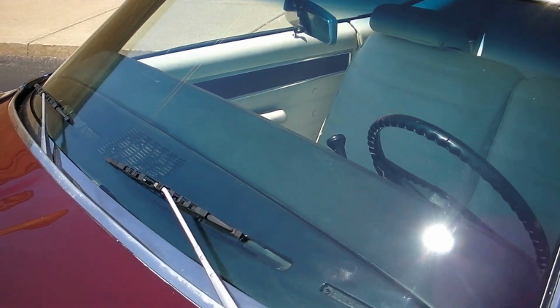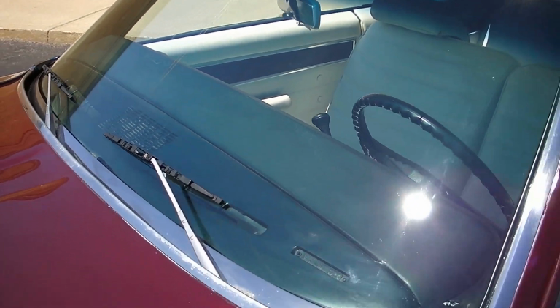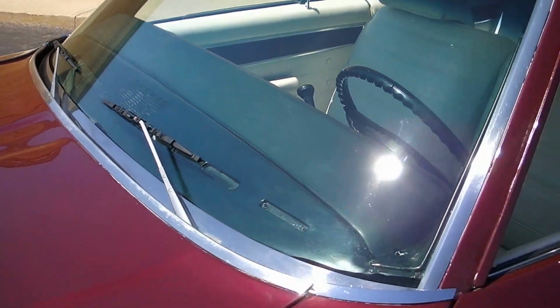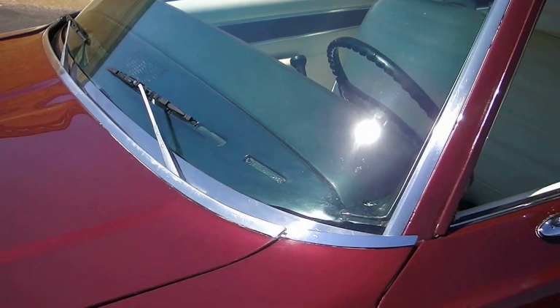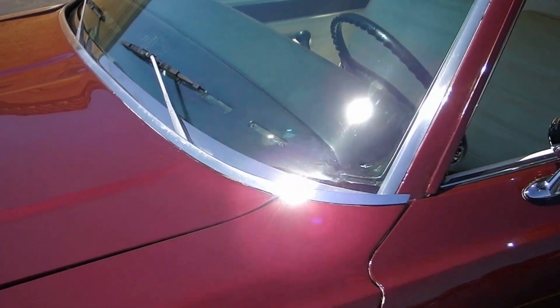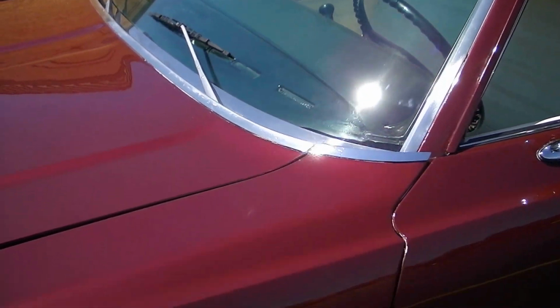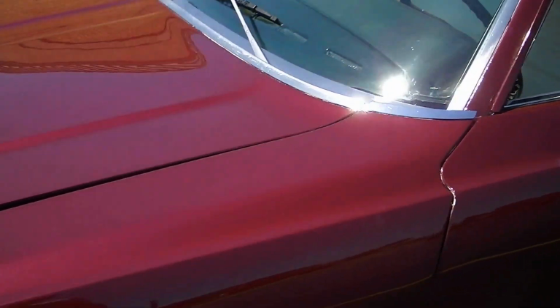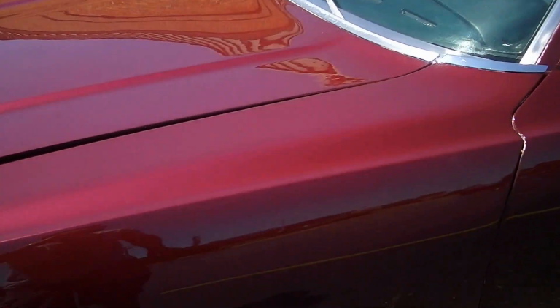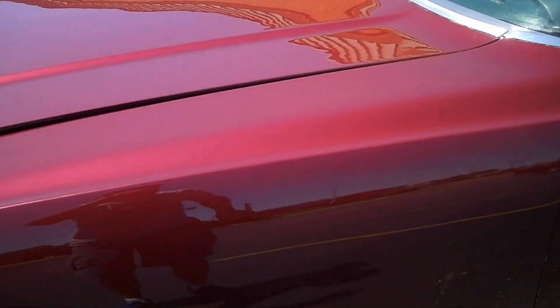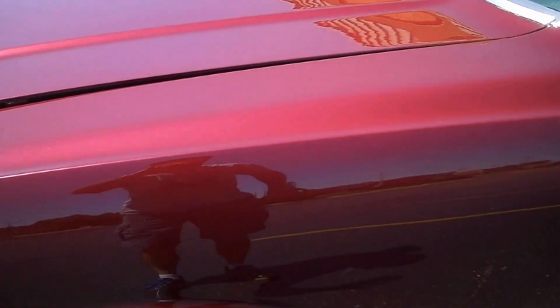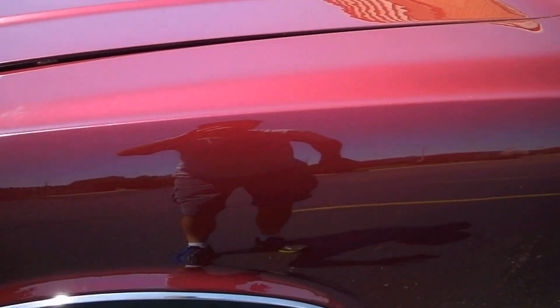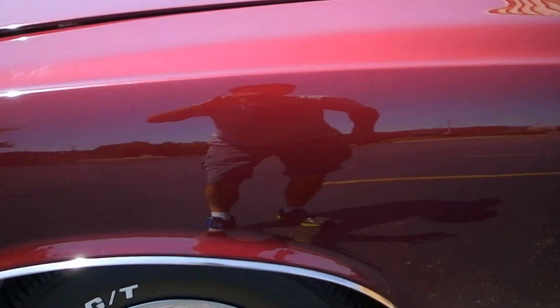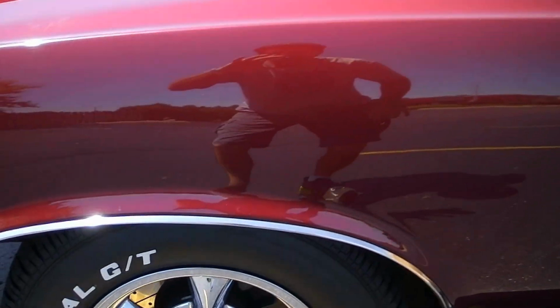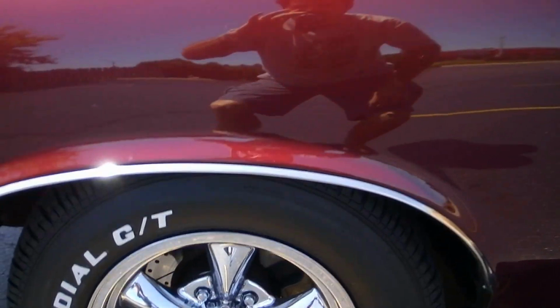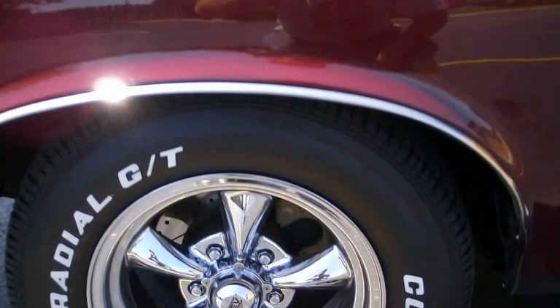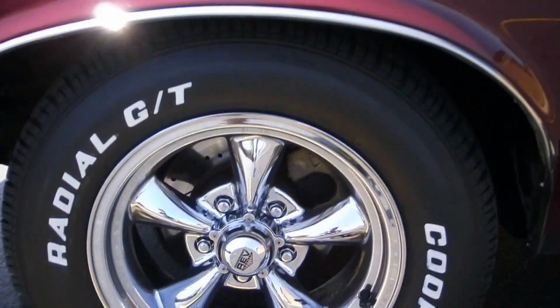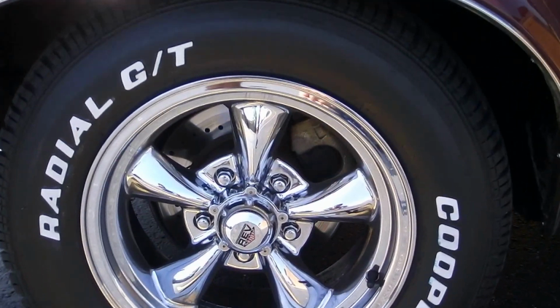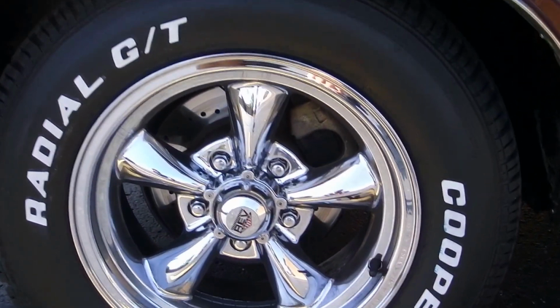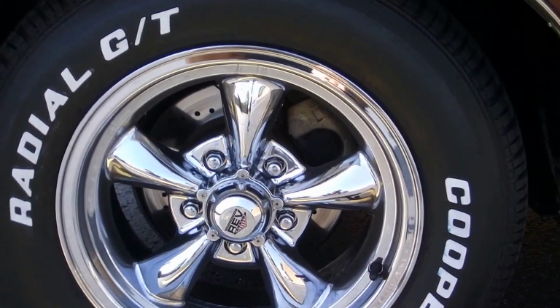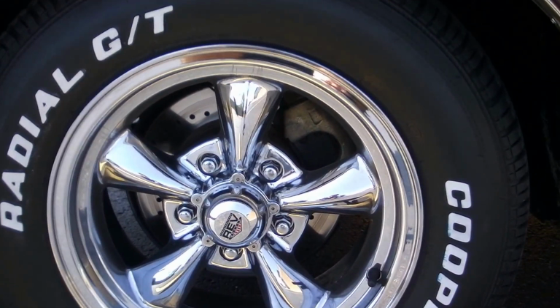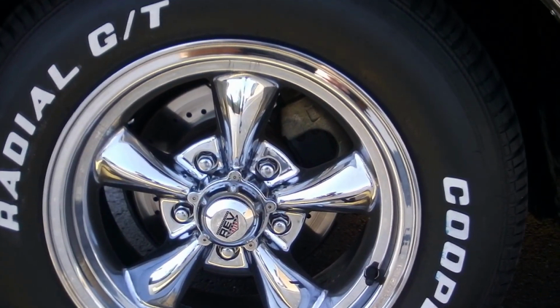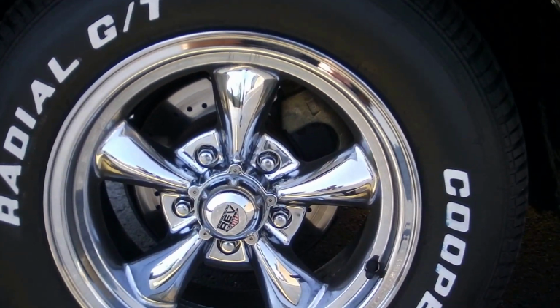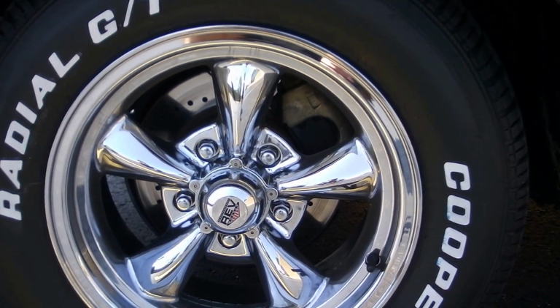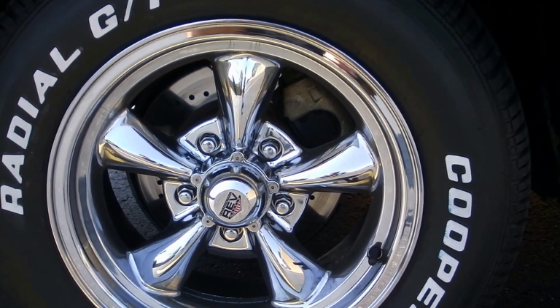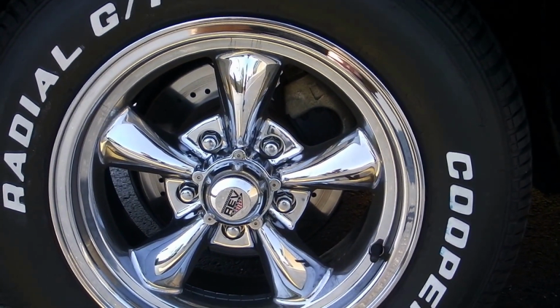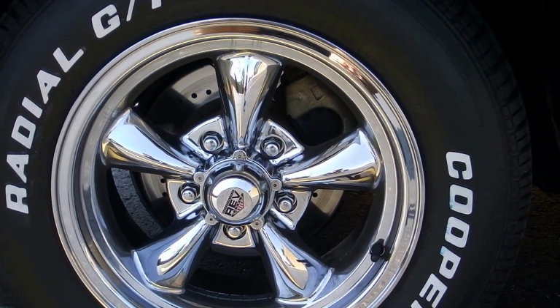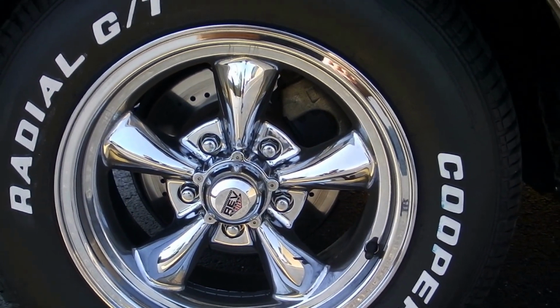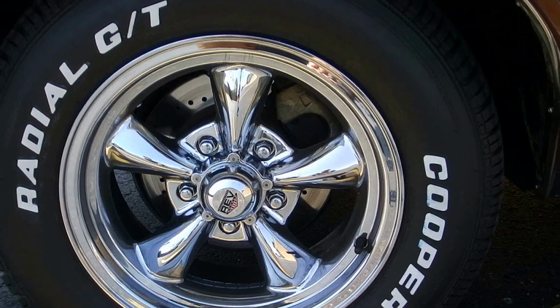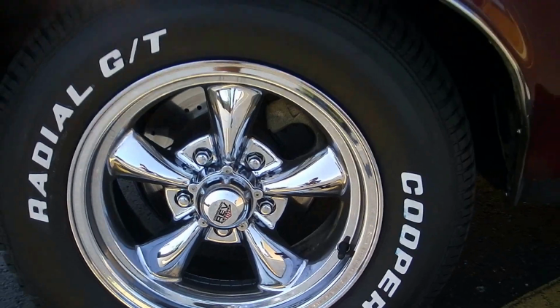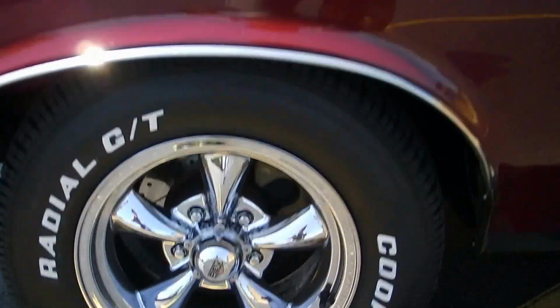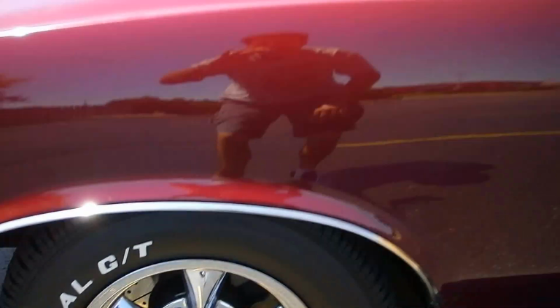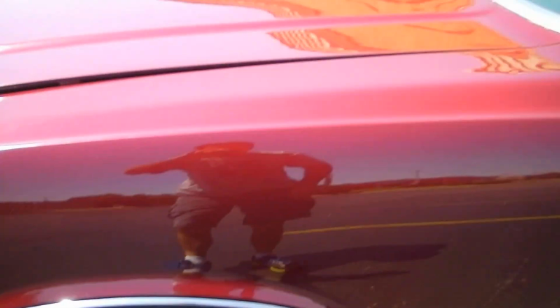Just a nice, fun car here. It's got power steering and power disc brakes. You can see the rotors there — they are drilled rotors. The car stops really nice.